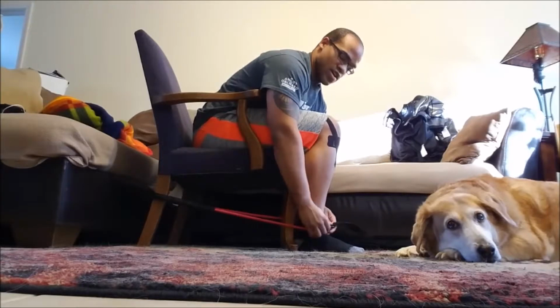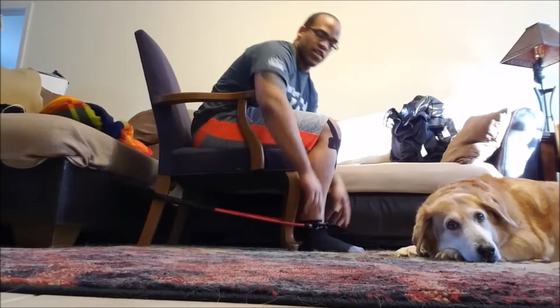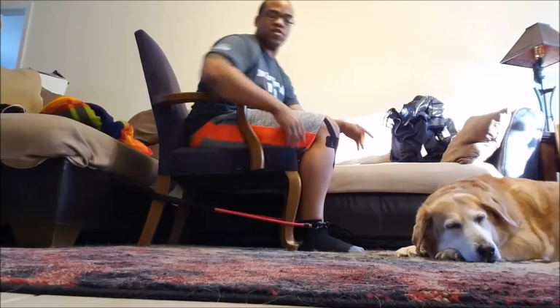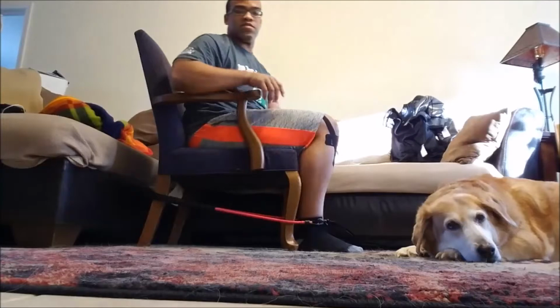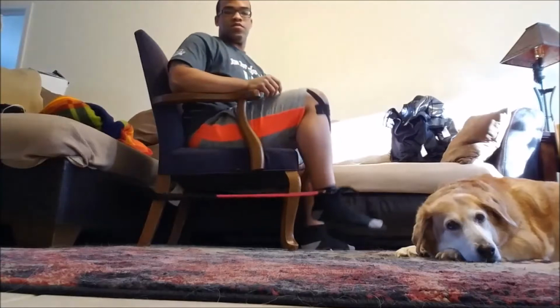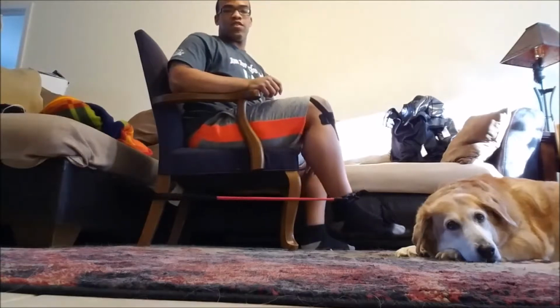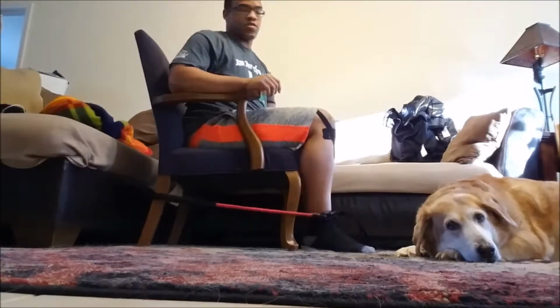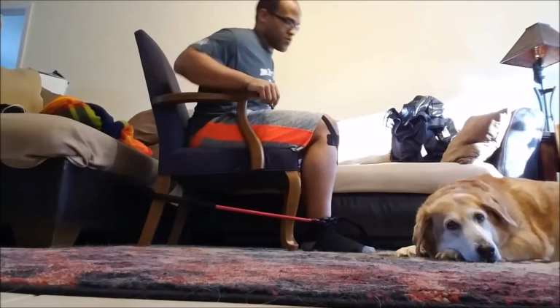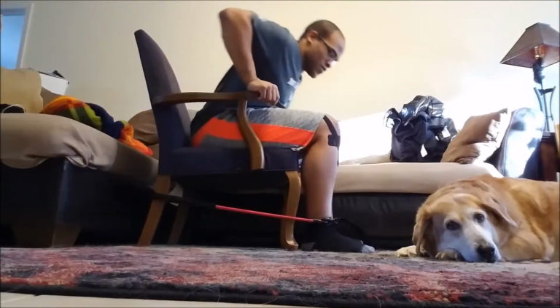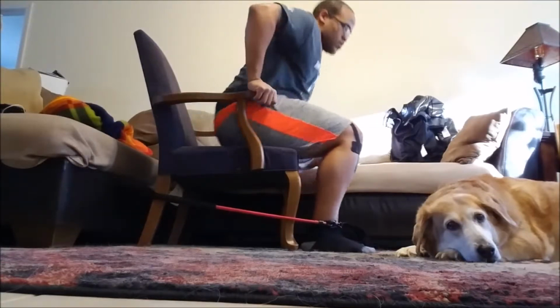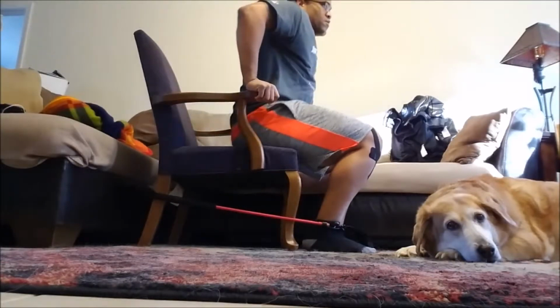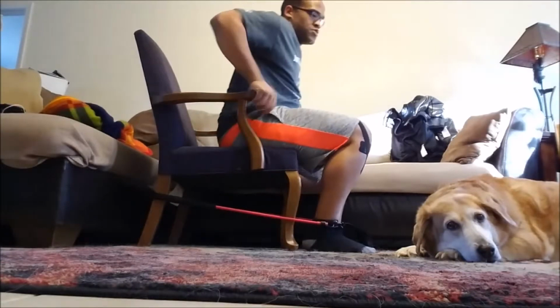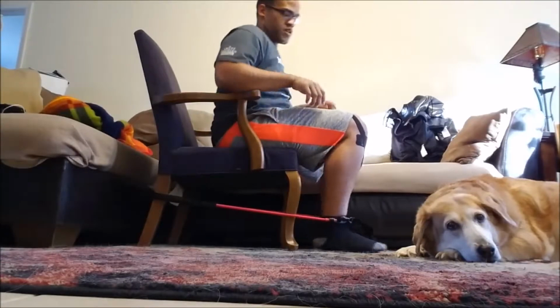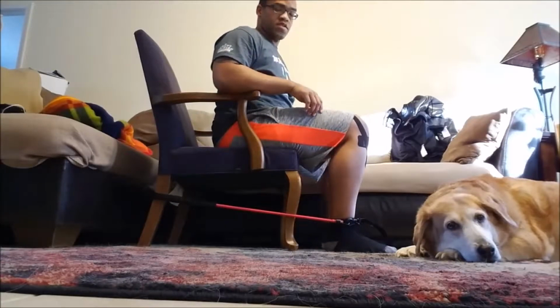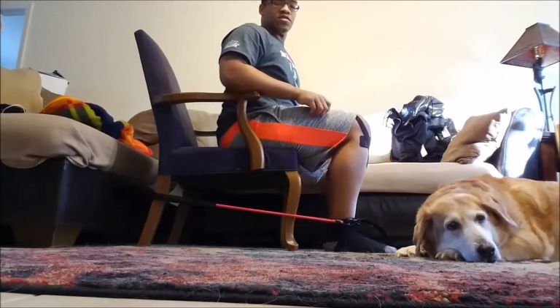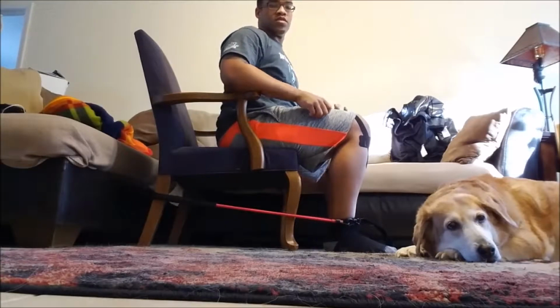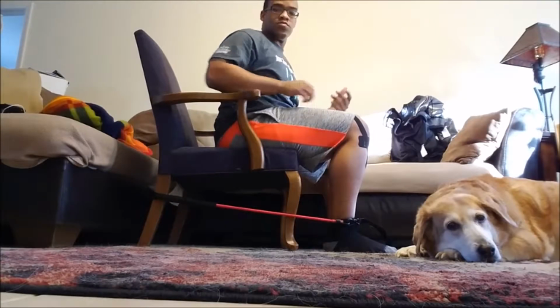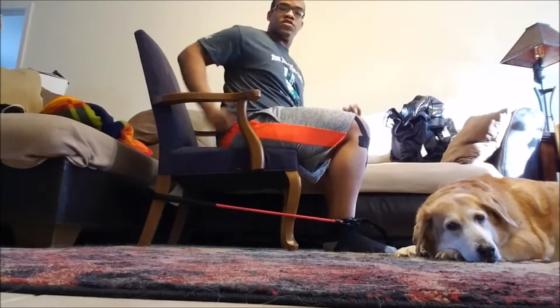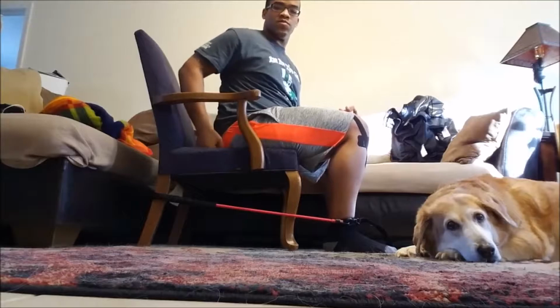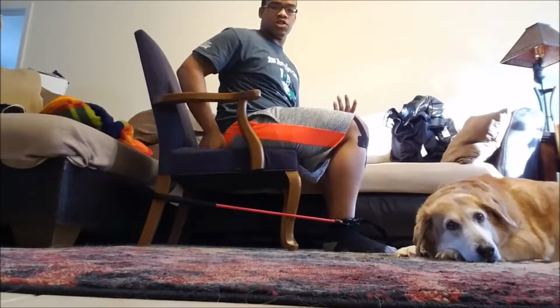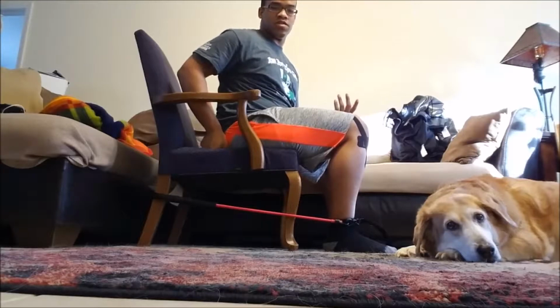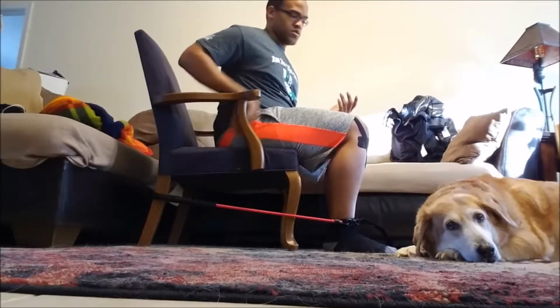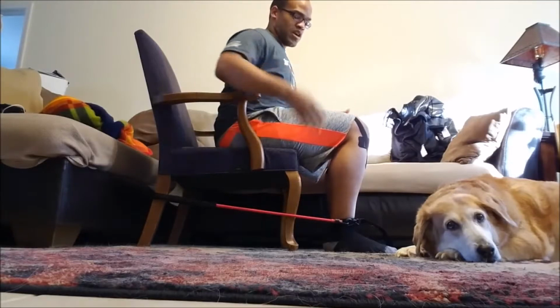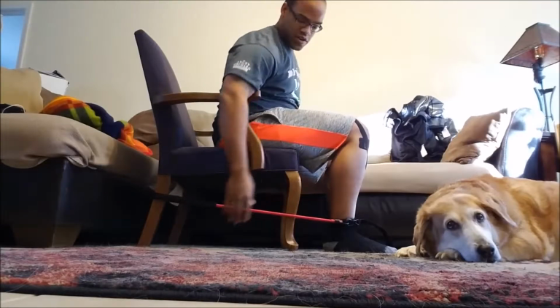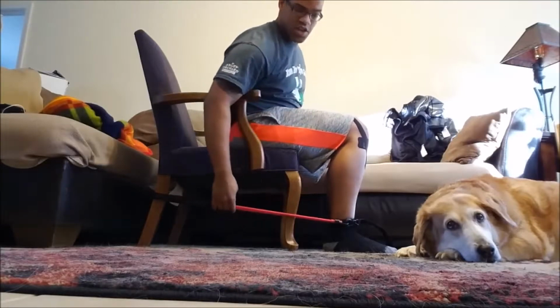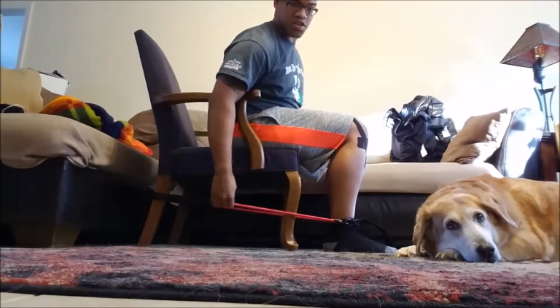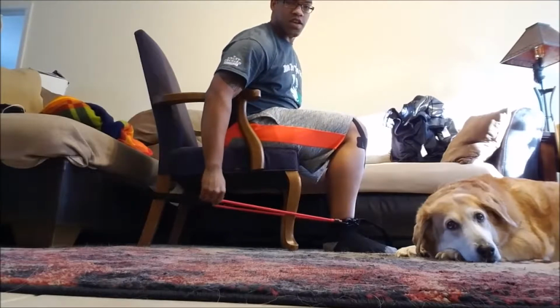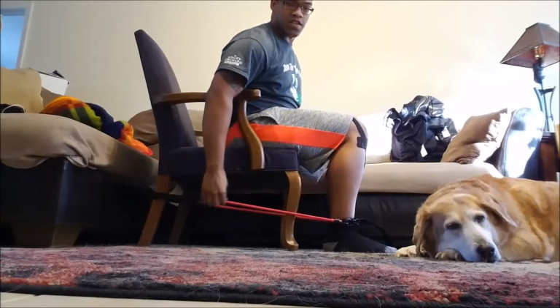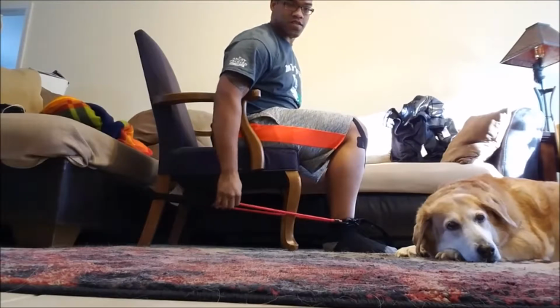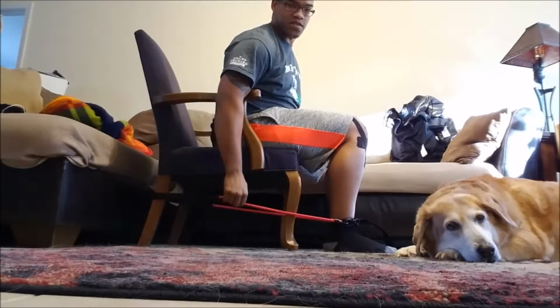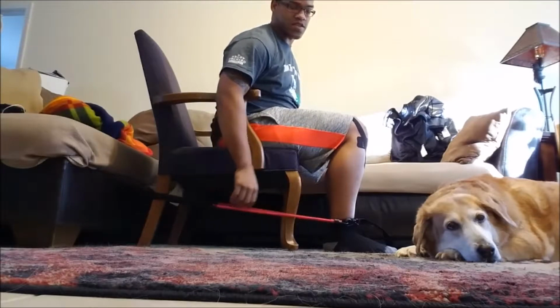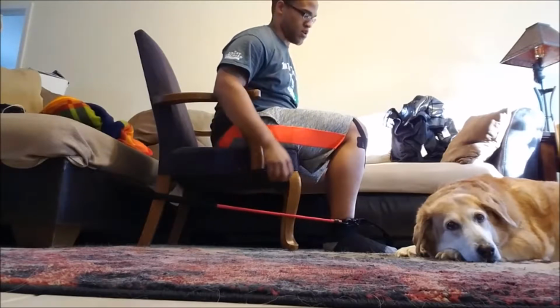You're going to let it rest right on your ankle. Then move yourself to the middle of the chair, having enough tension in the band.